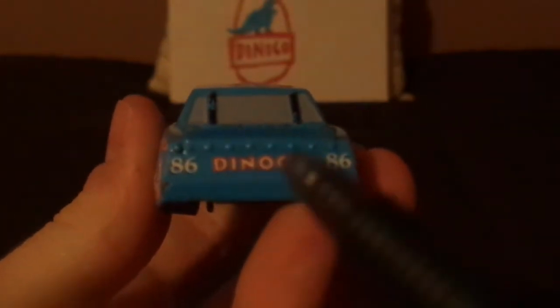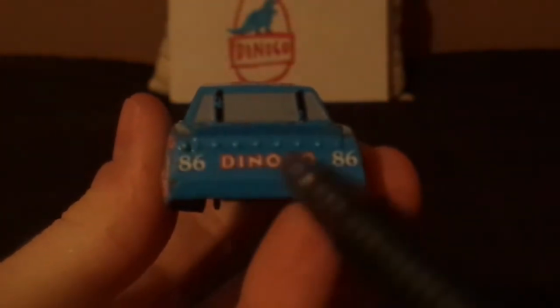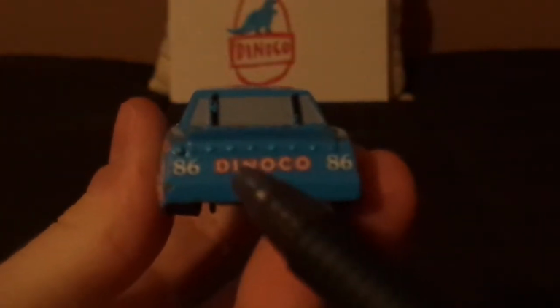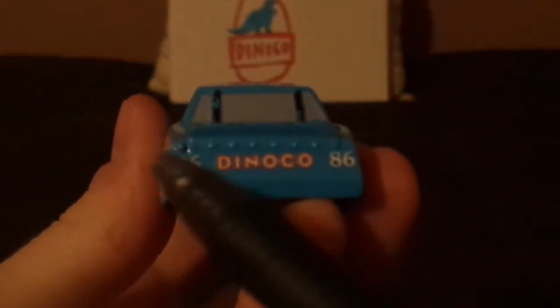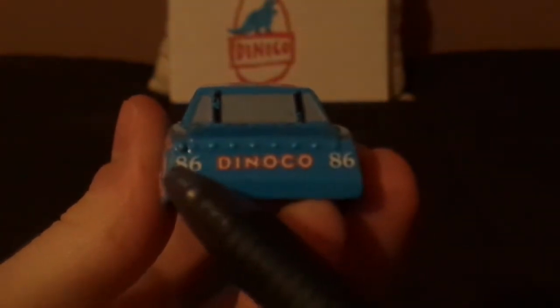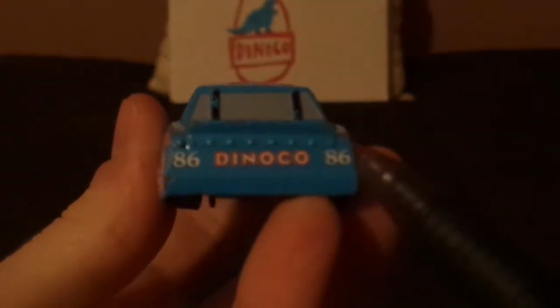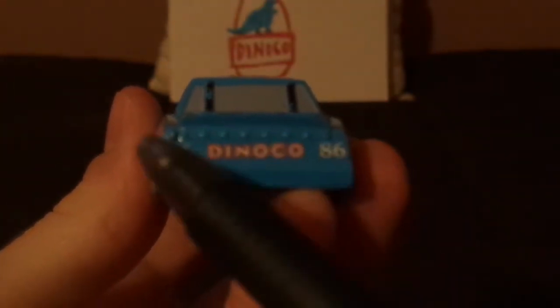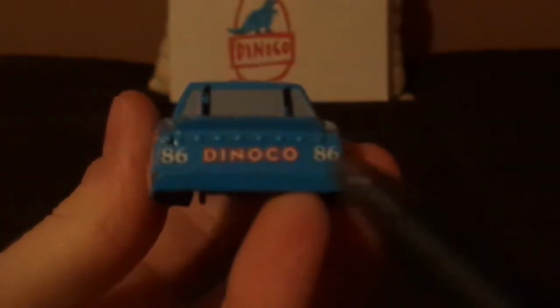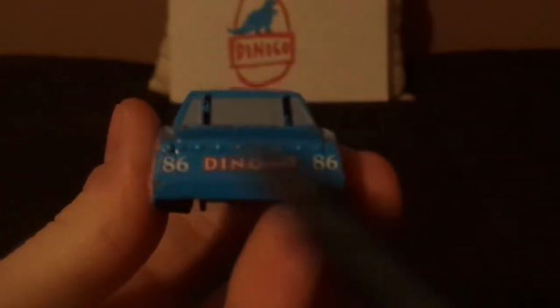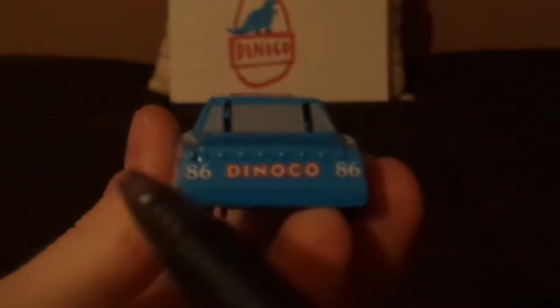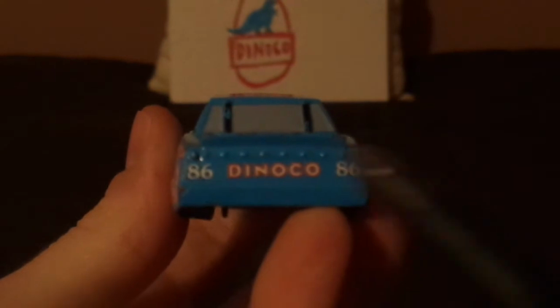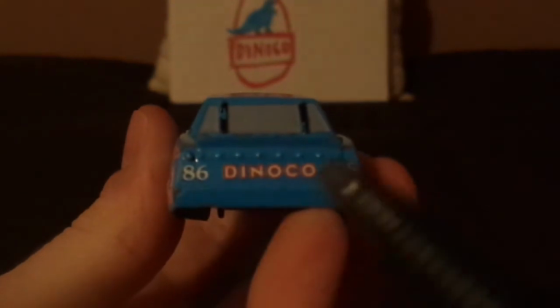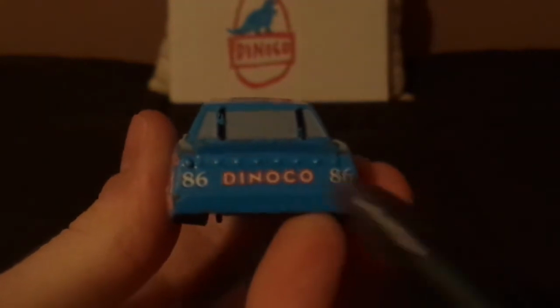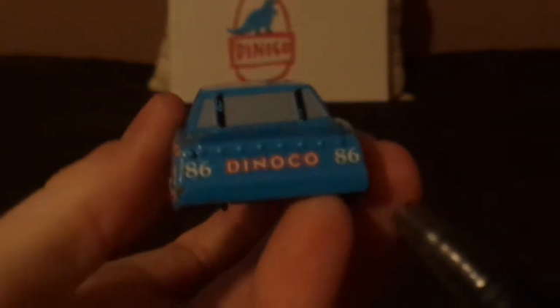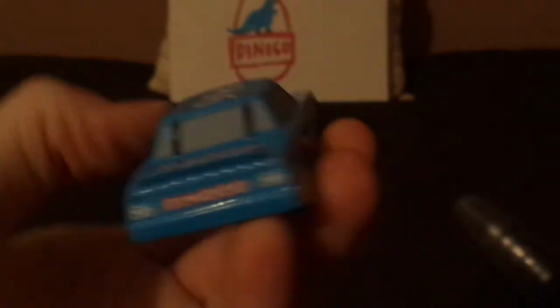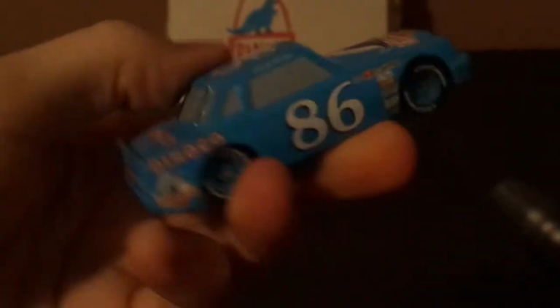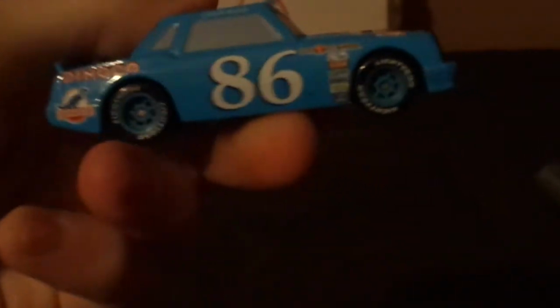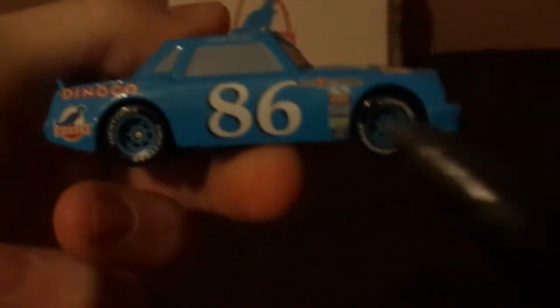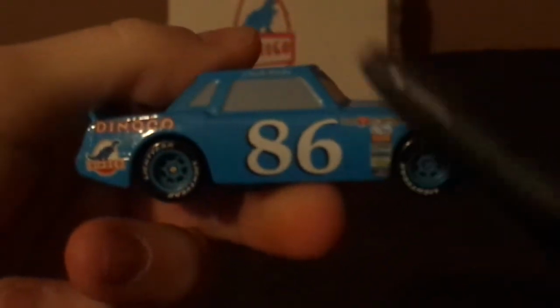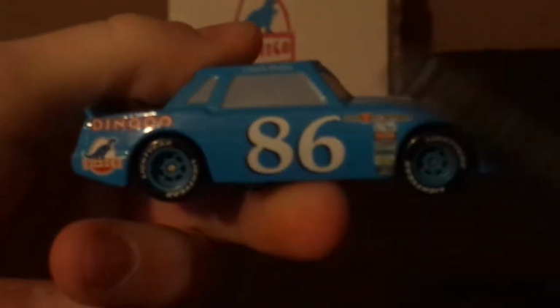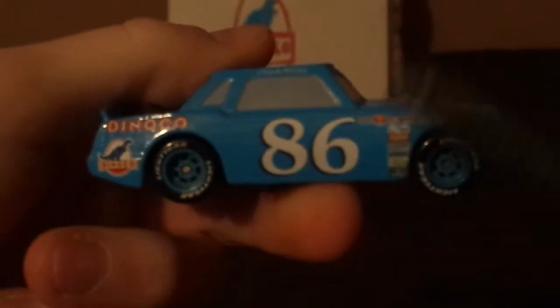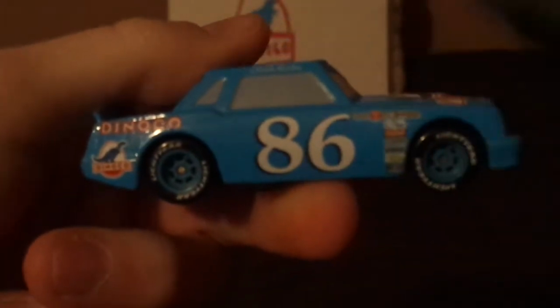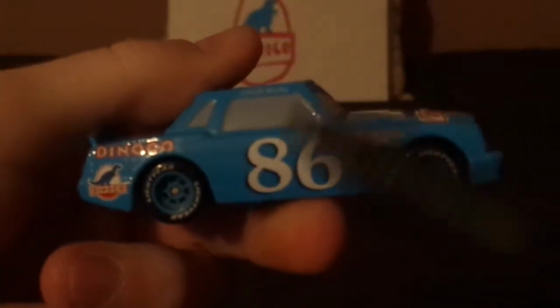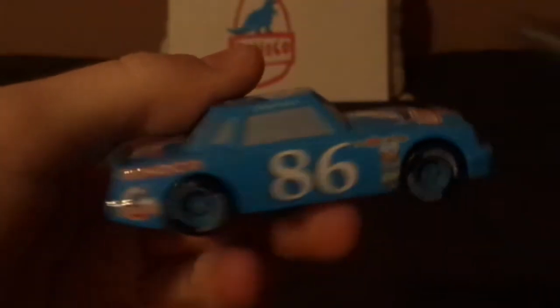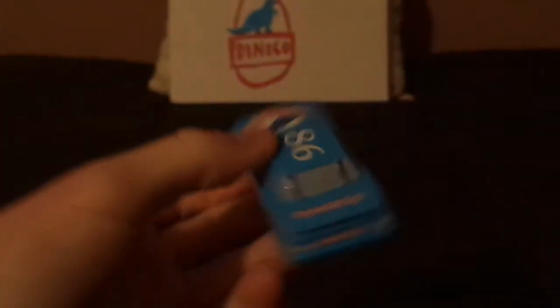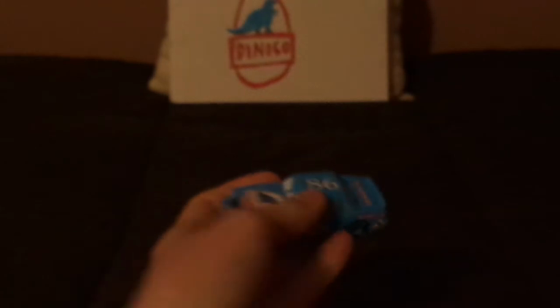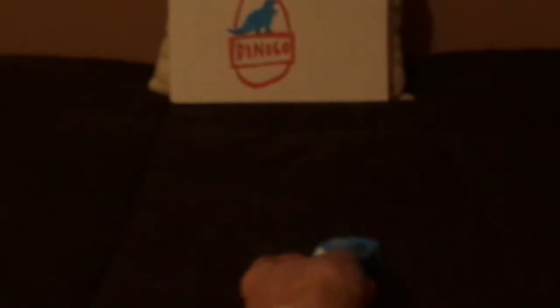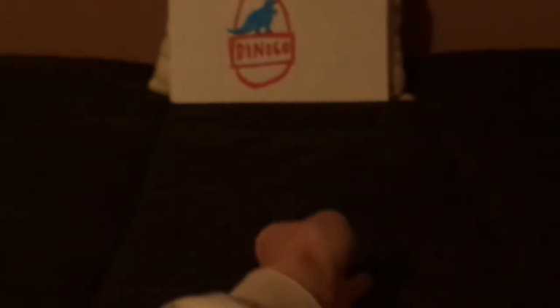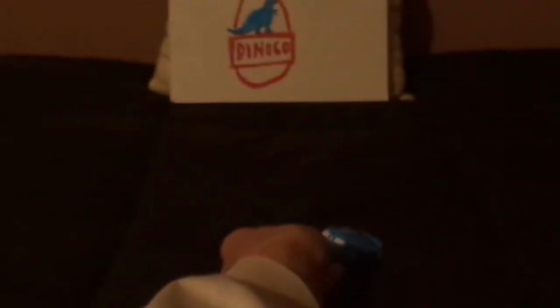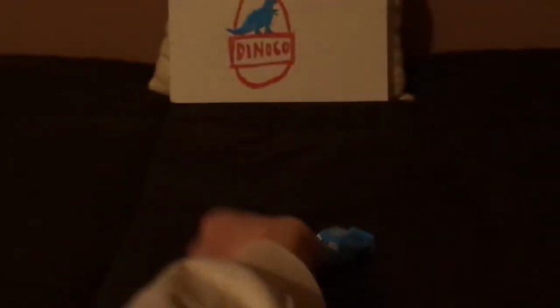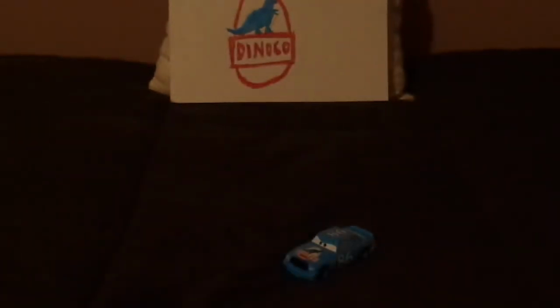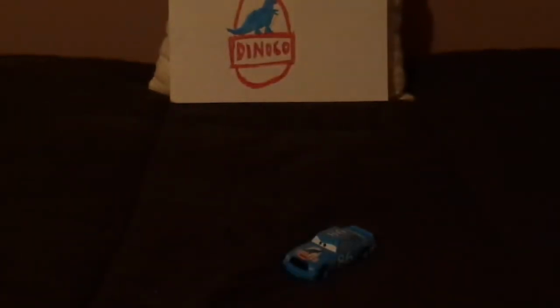On the back, there's another Dinoco logo and two number 86s on both sides of his taillights. On the right side, it's a similar design but completely different.